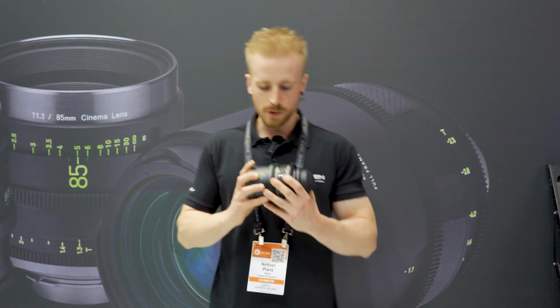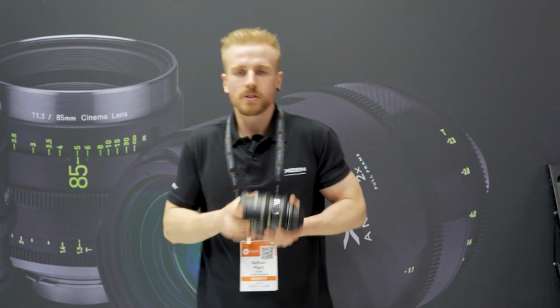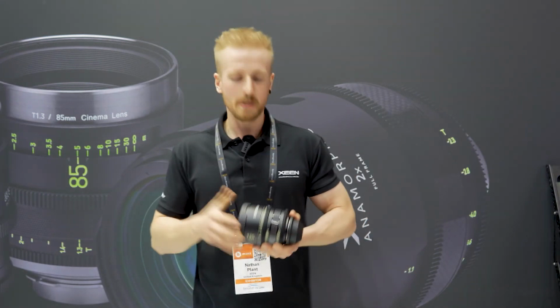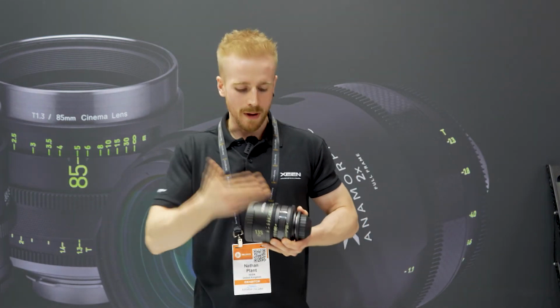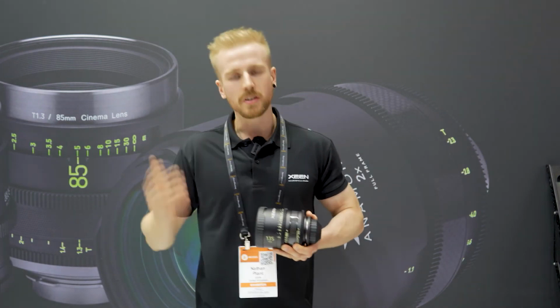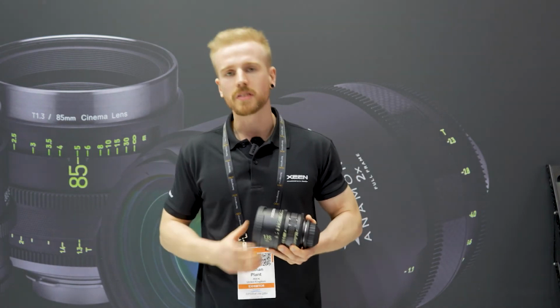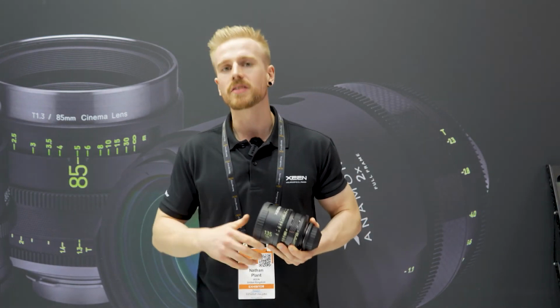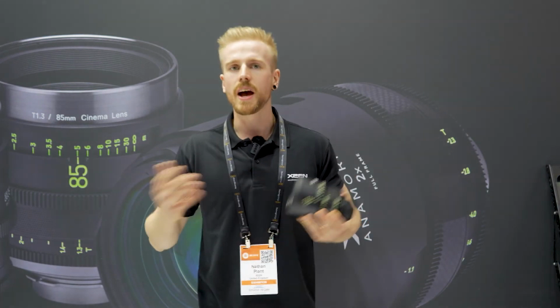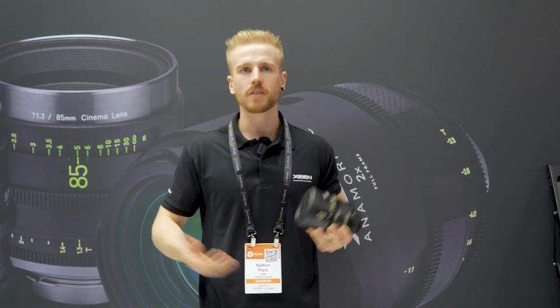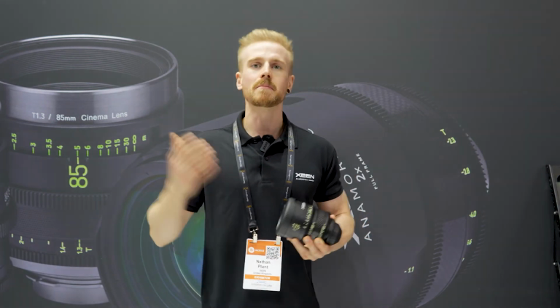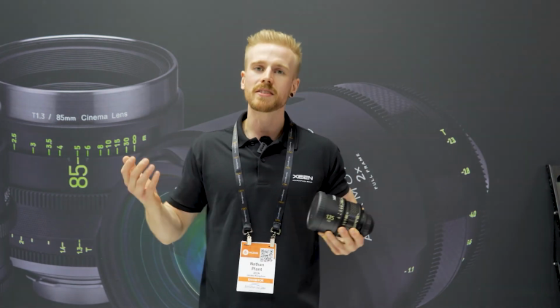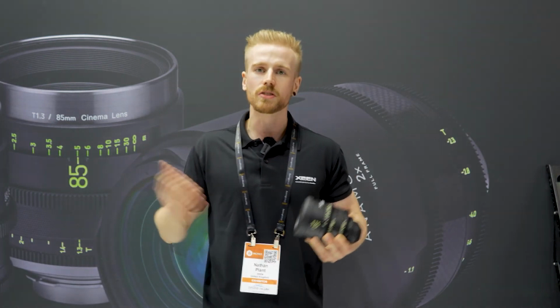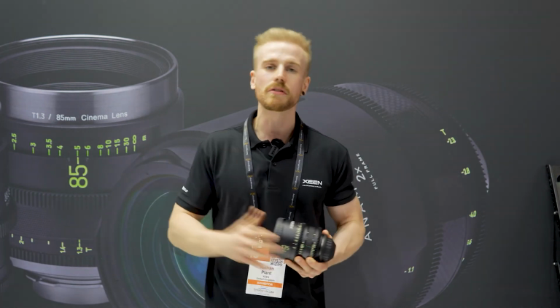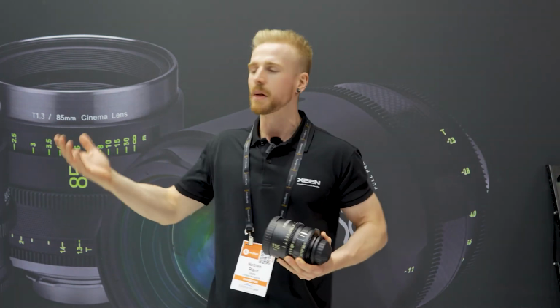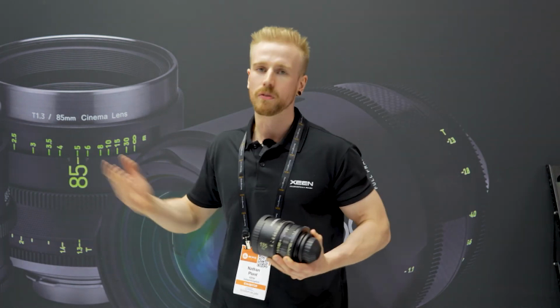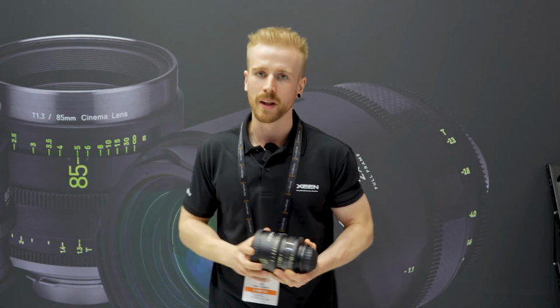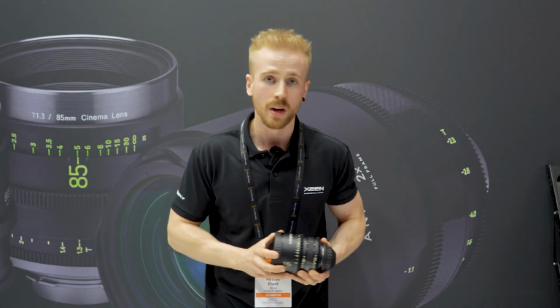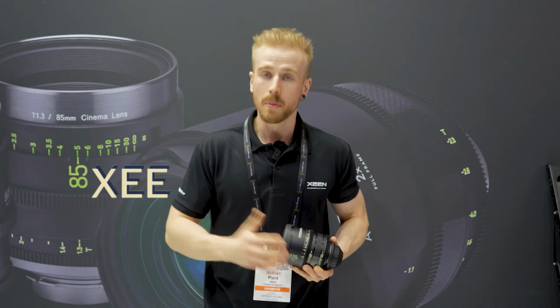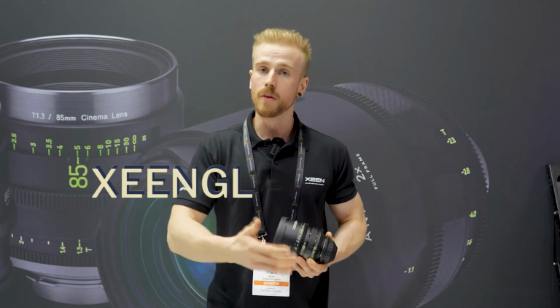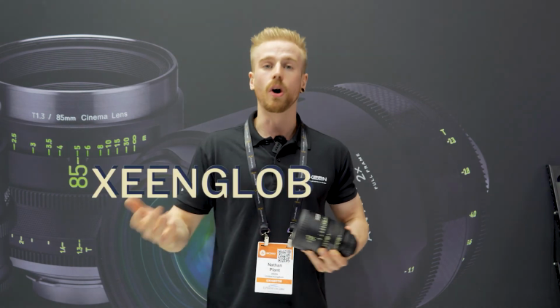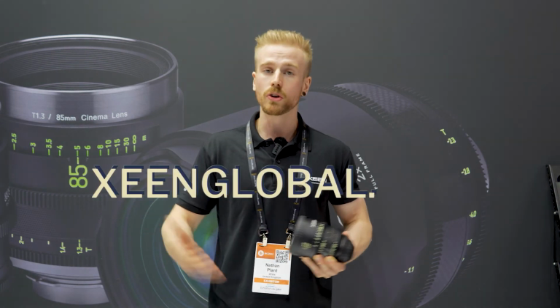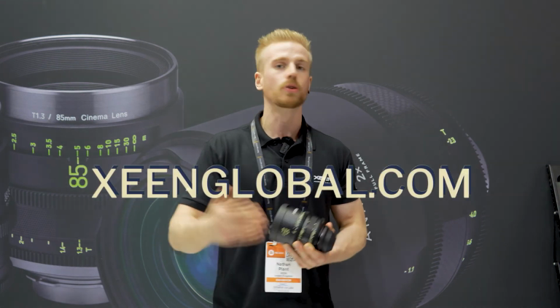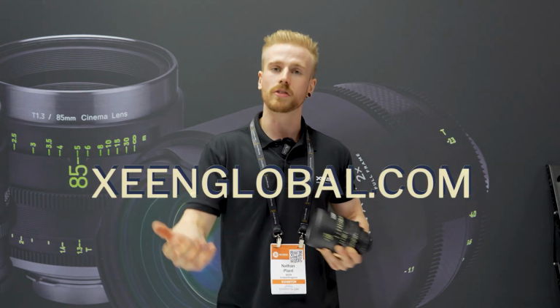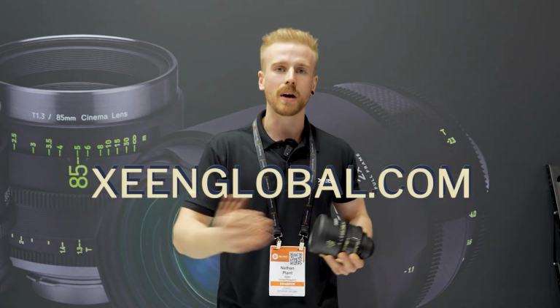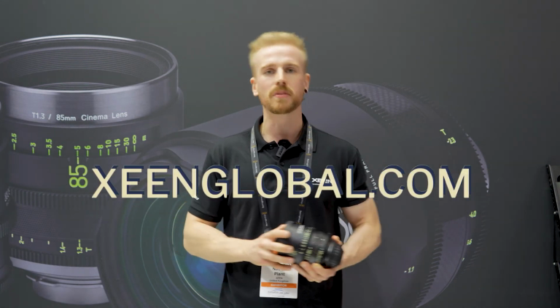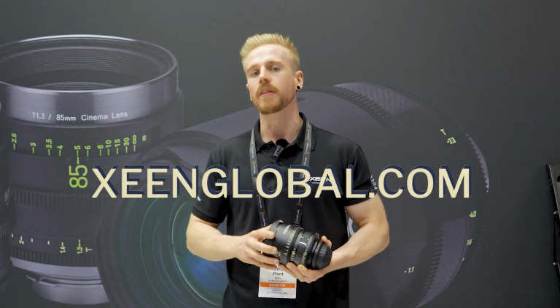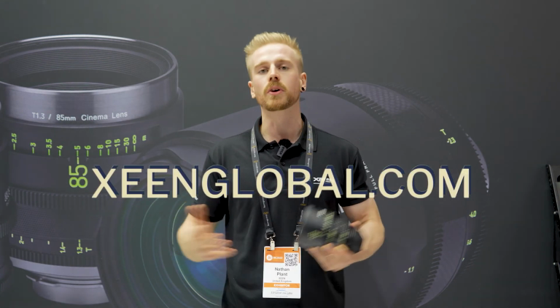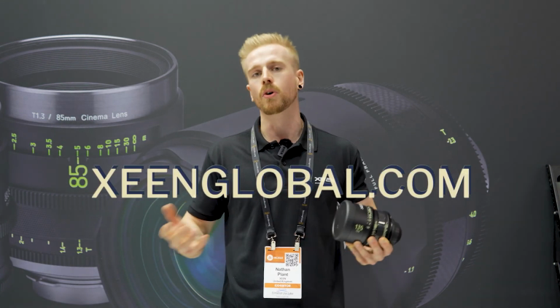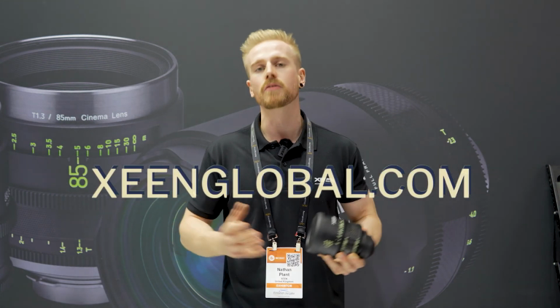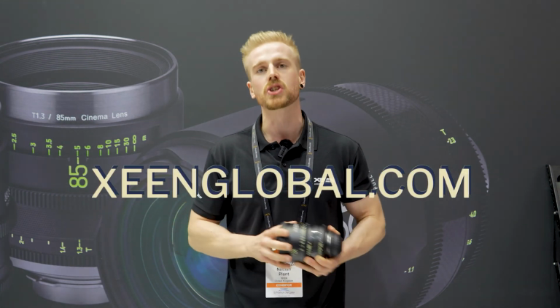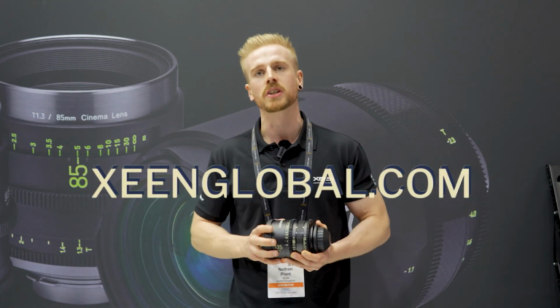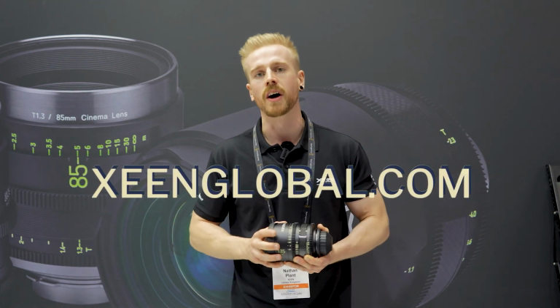So if you want to know any more about the Zine, the Zine CS, the Zine Meisters, or even the Anamorphic lens, pop over to Holden or to the Samyang website and they will give you all the information you need.